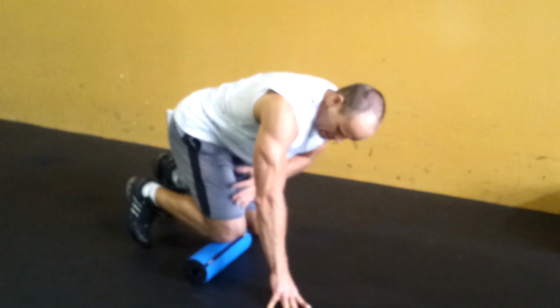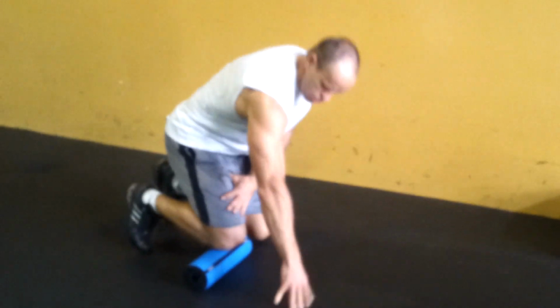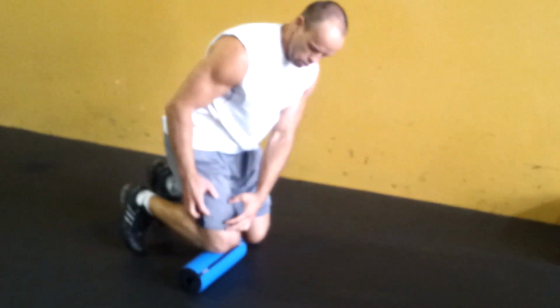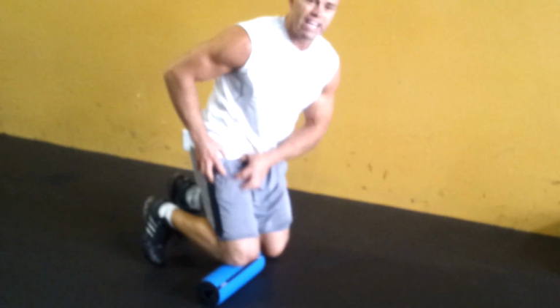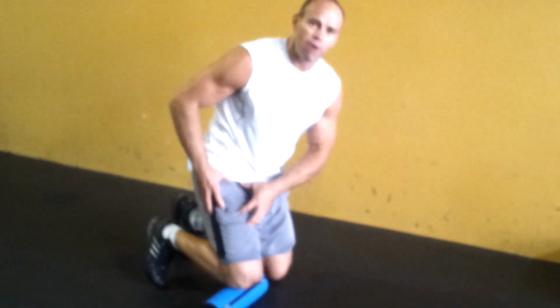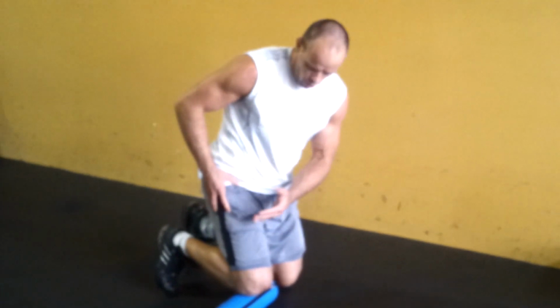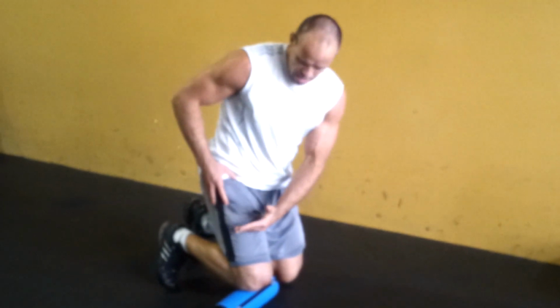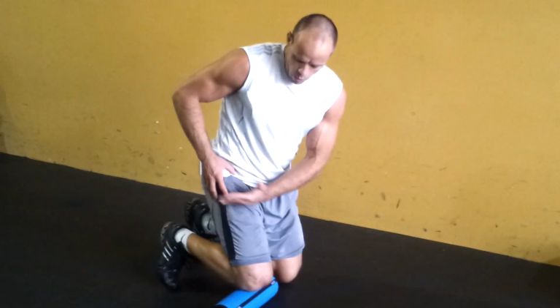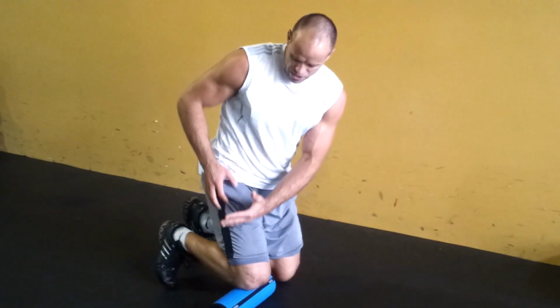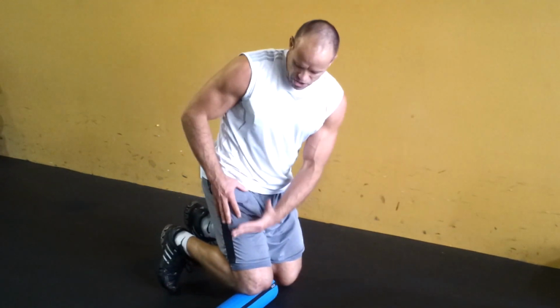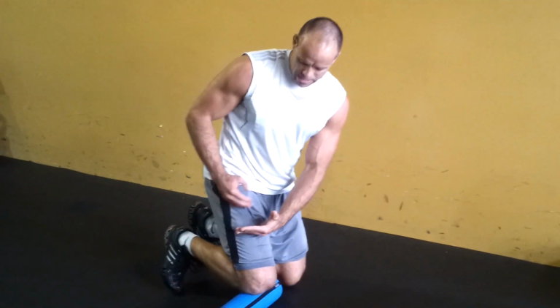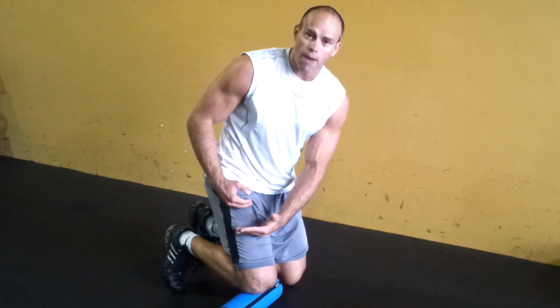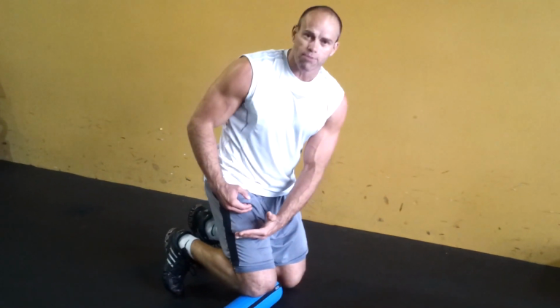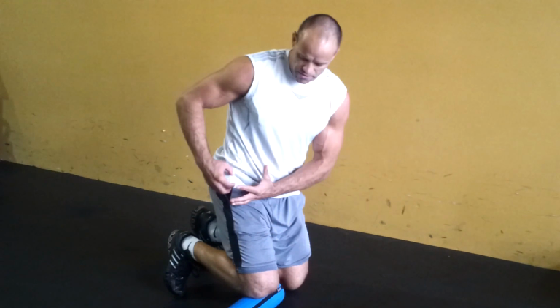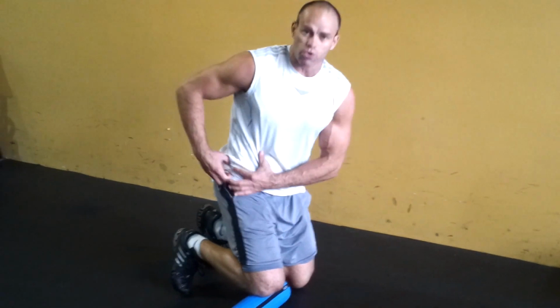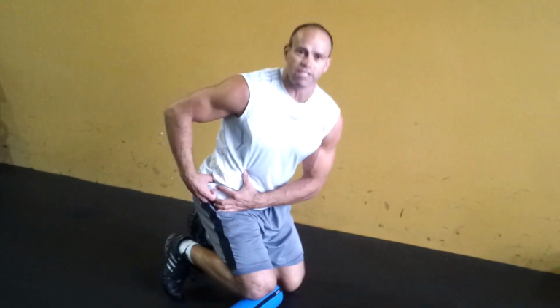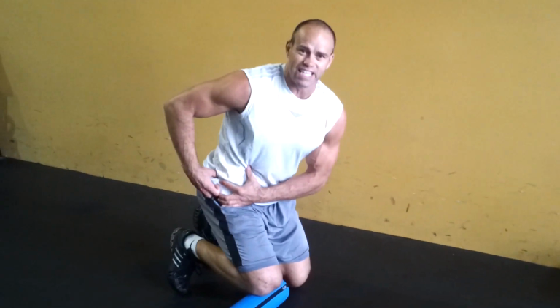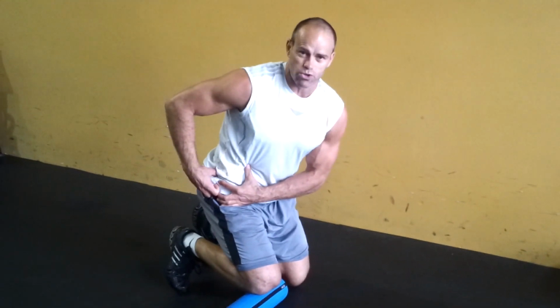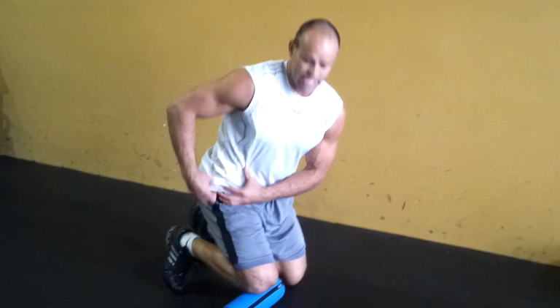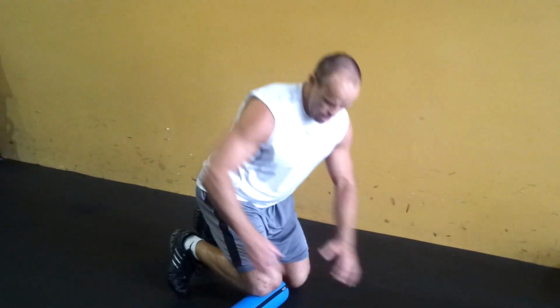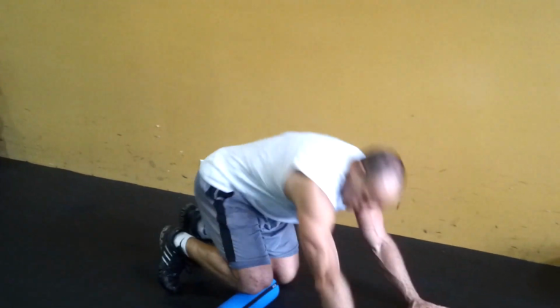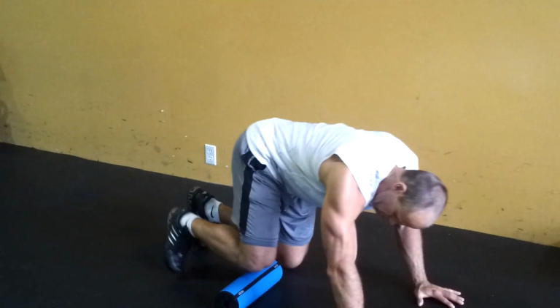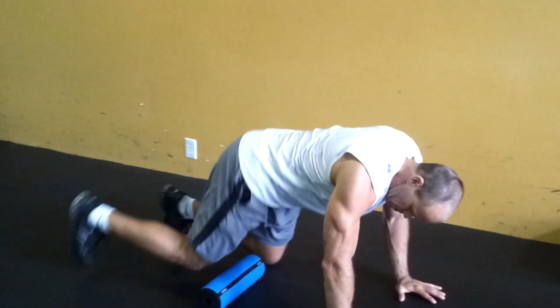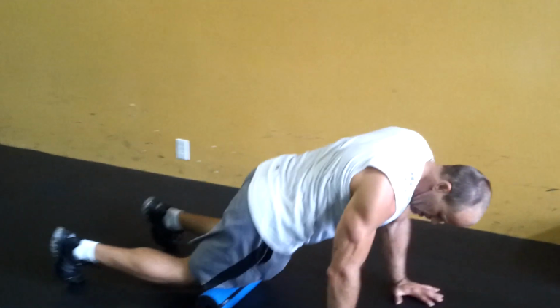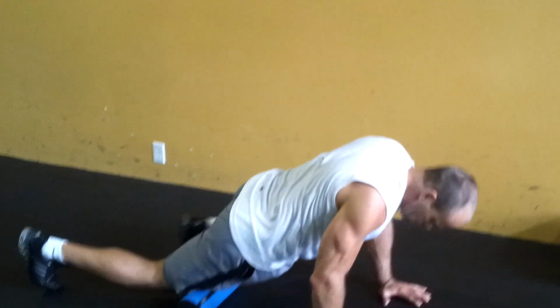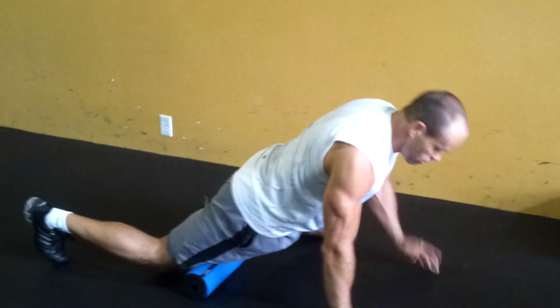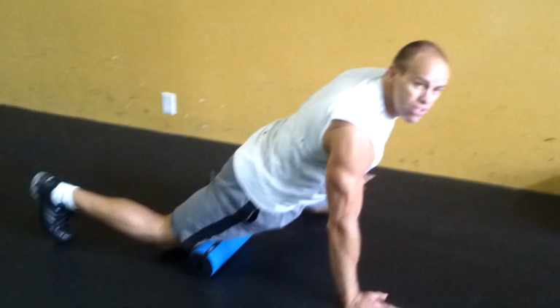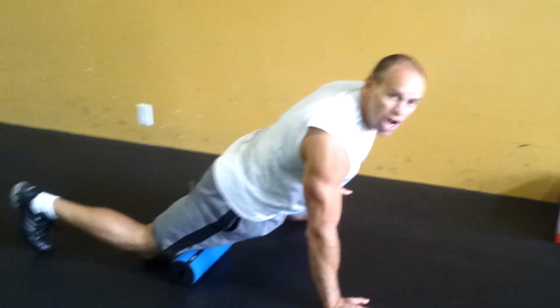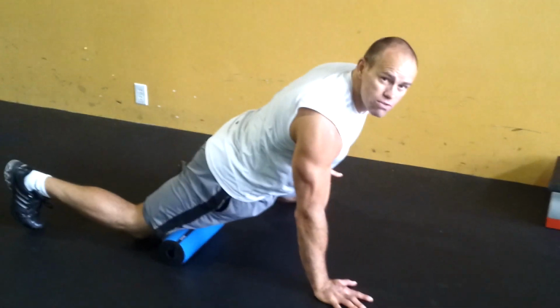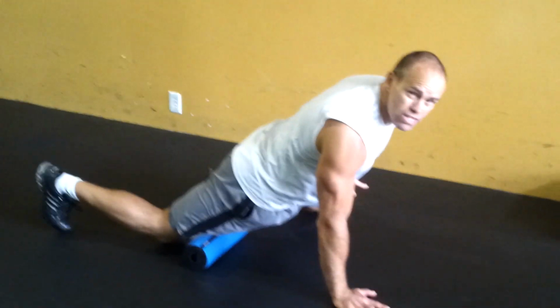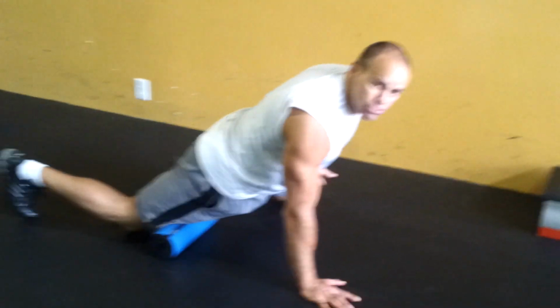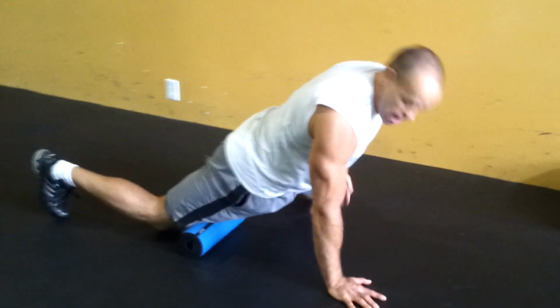If you set this up, you're generally looking for any hot spot in your quad. More or less, often times it's in the top half, particularly if it's associated with a sitting disease or a flexed hip. So what you want to do is straddle the non-rolling leg out to the side.